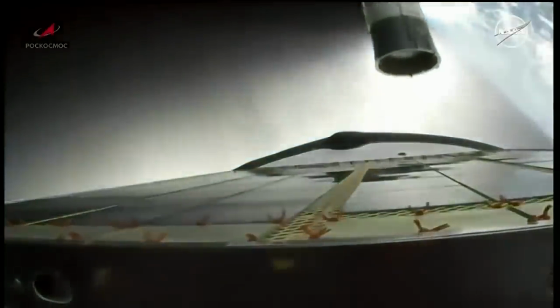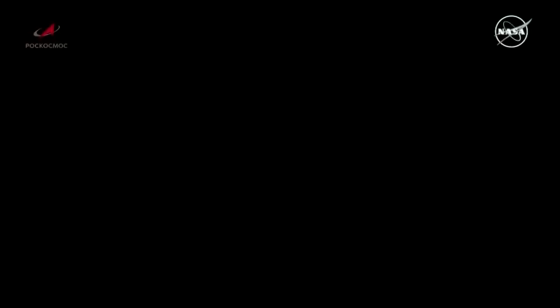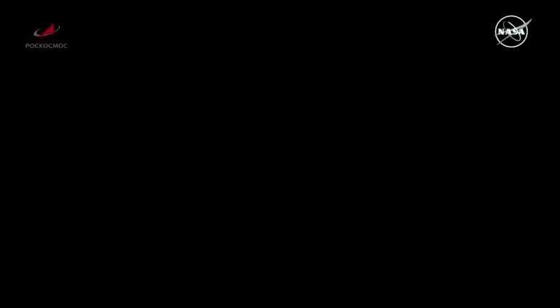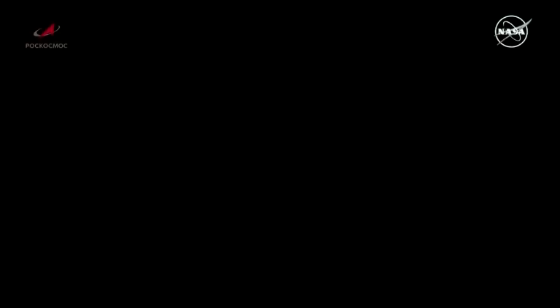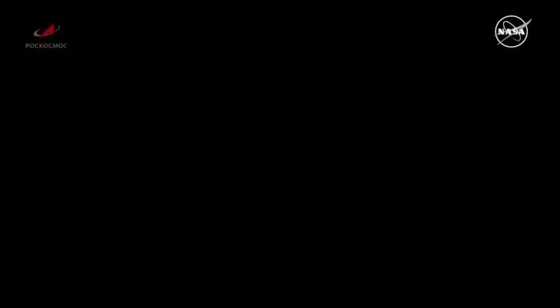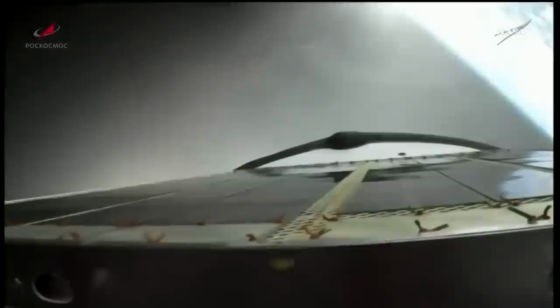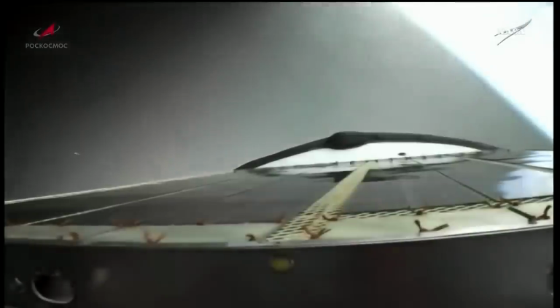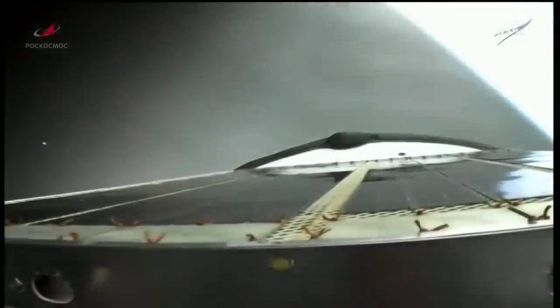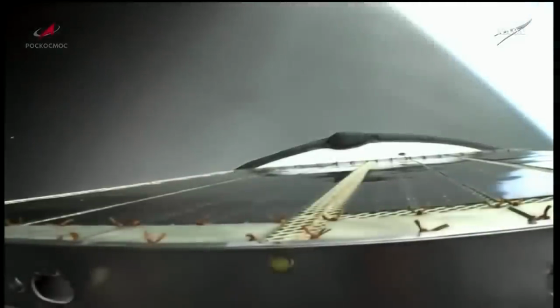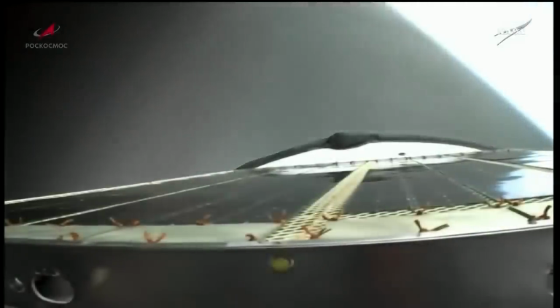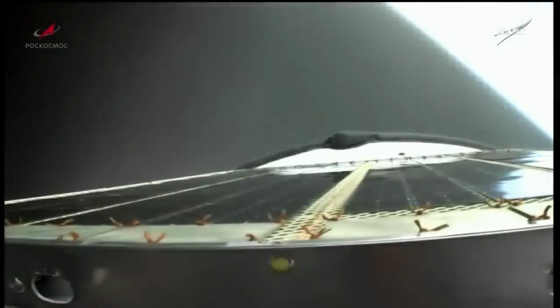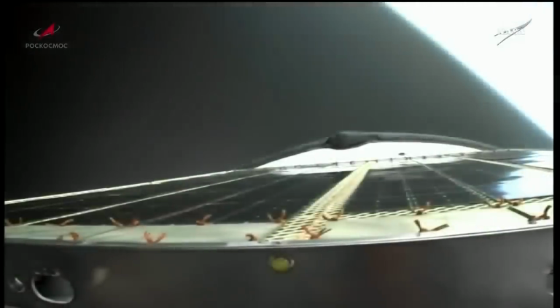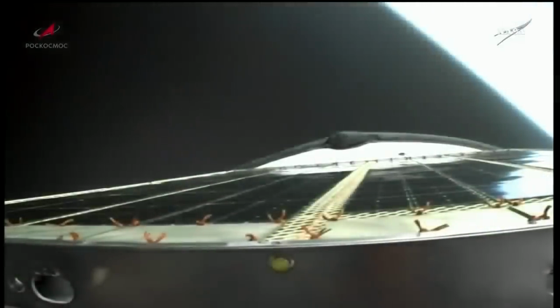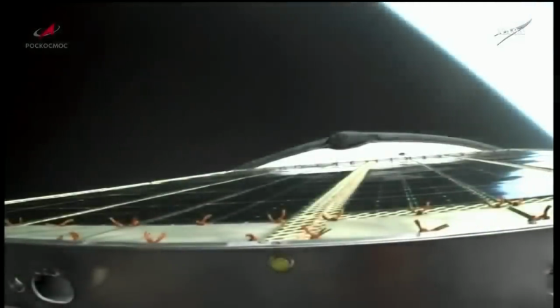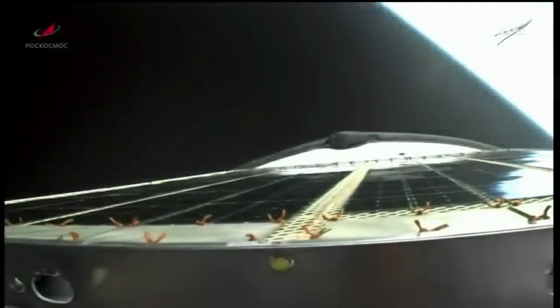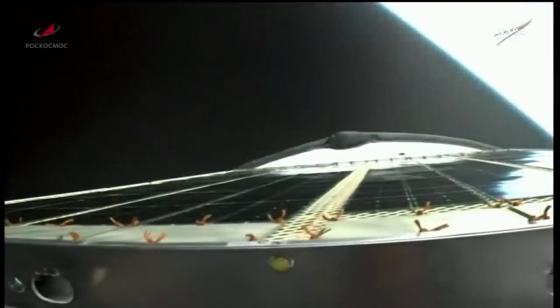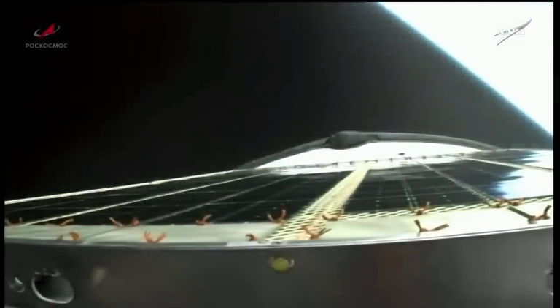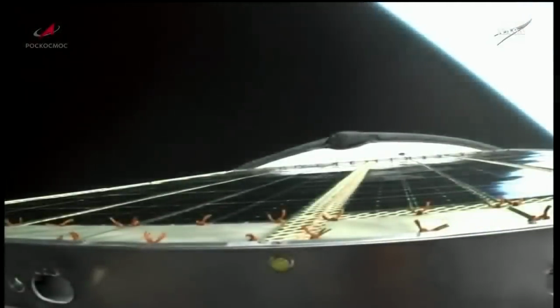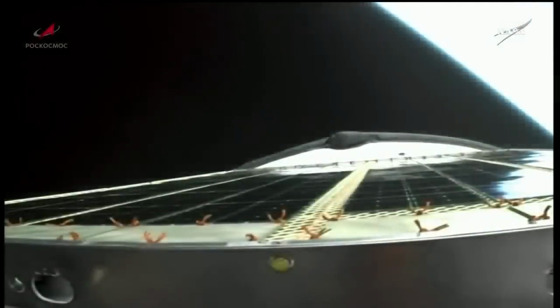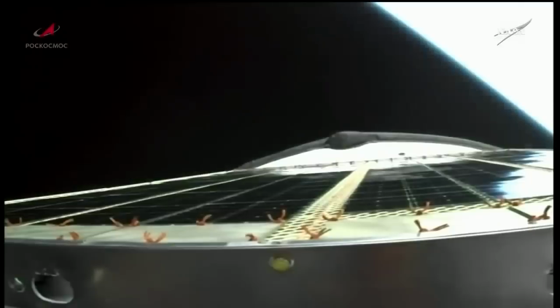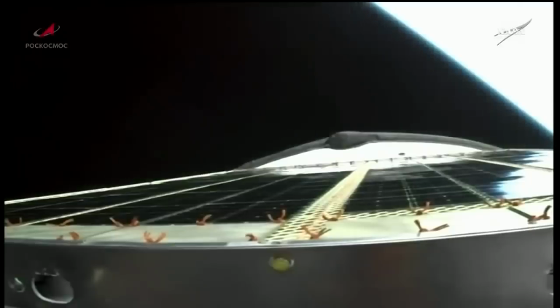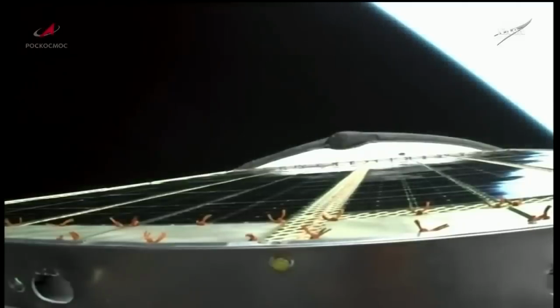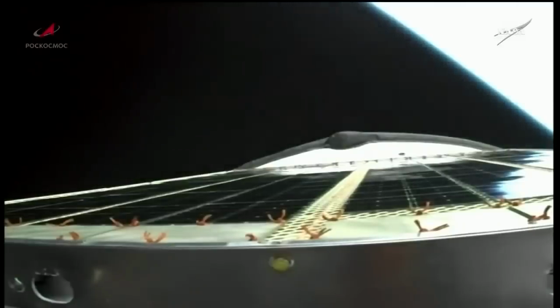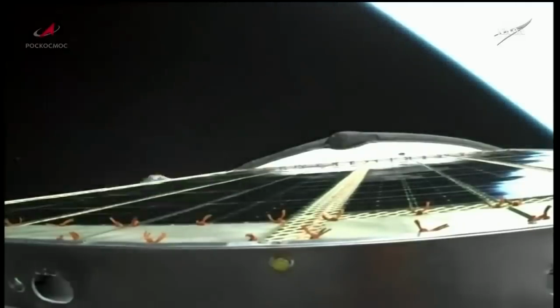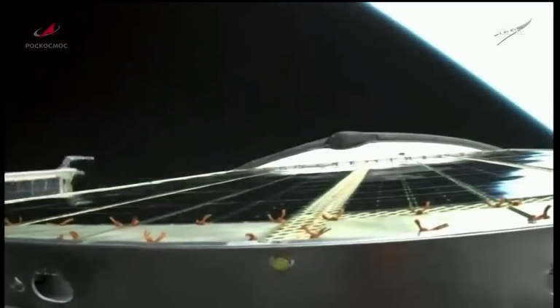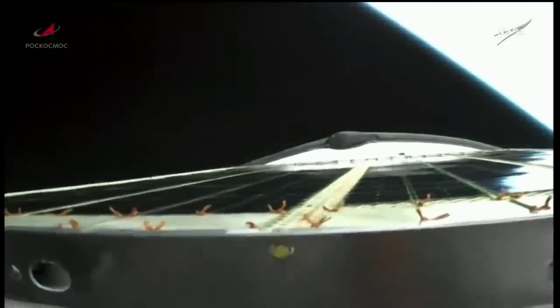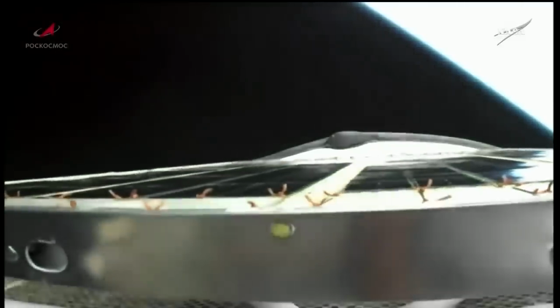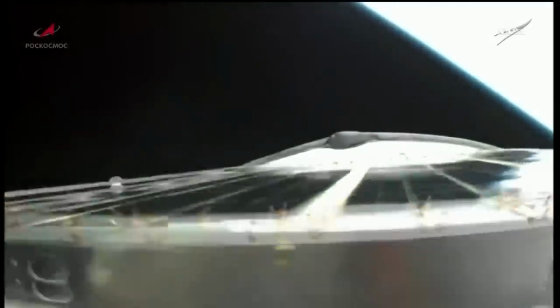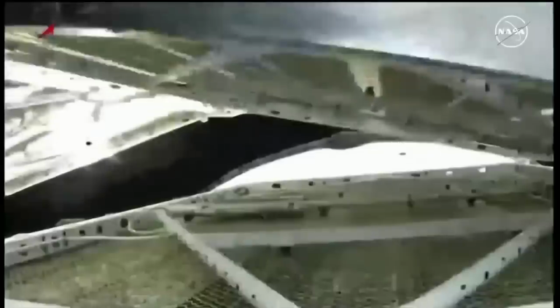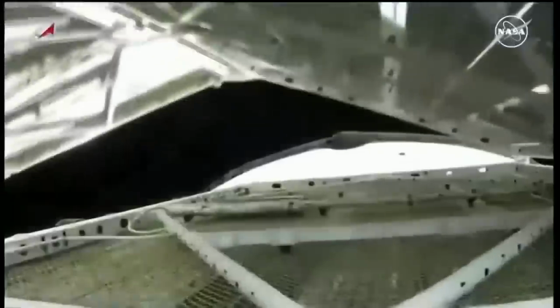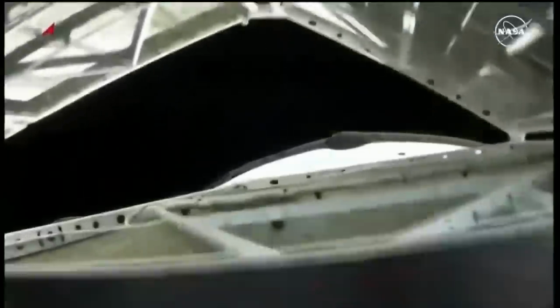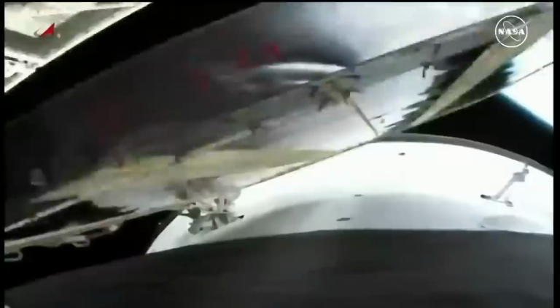The Progress is now in its preliminary orbit. Hopefully we will get a view here momentarily of solar array deploy. And there go the solar arrays.